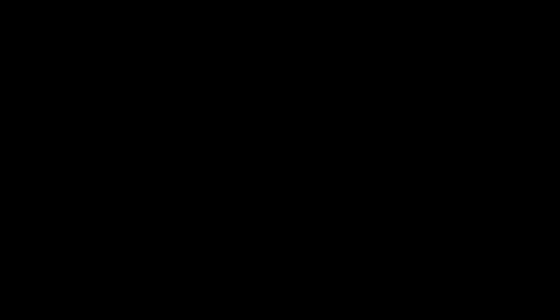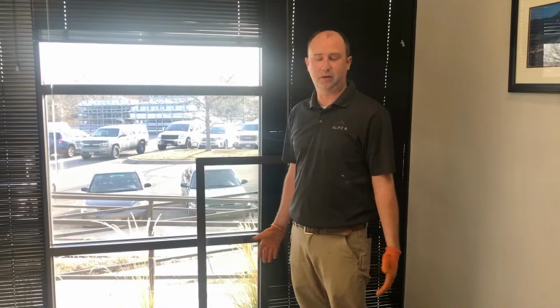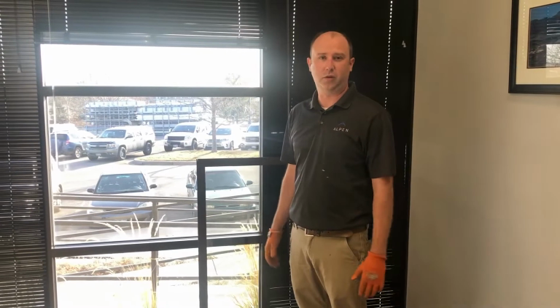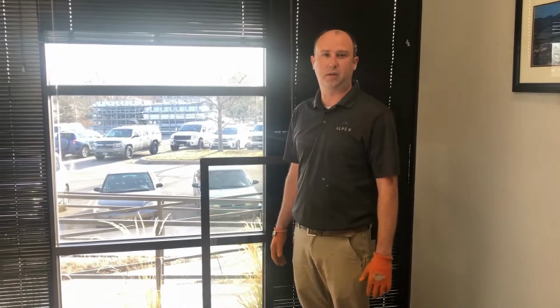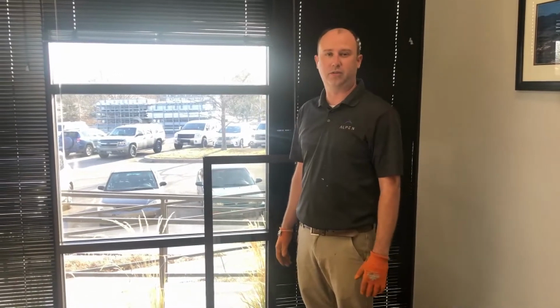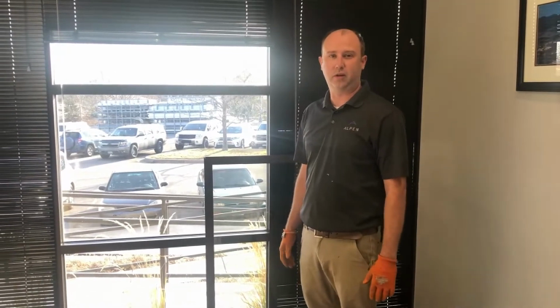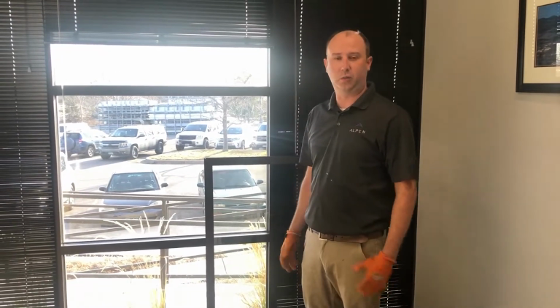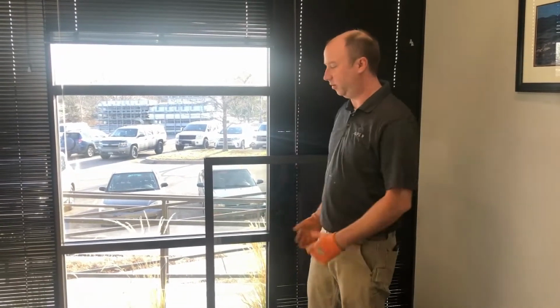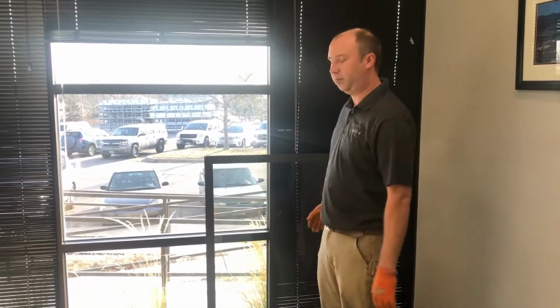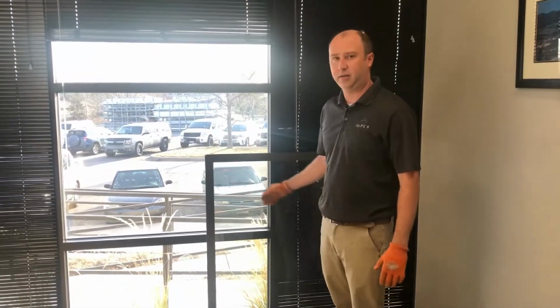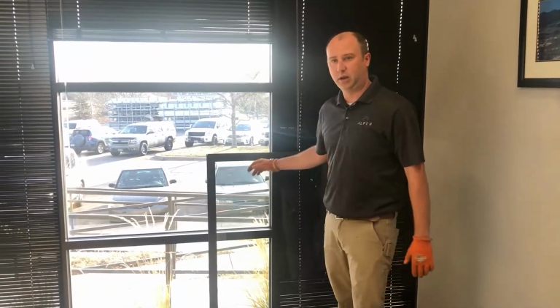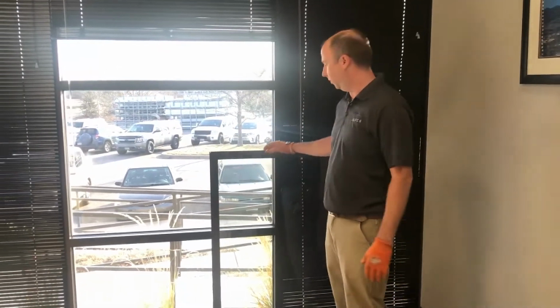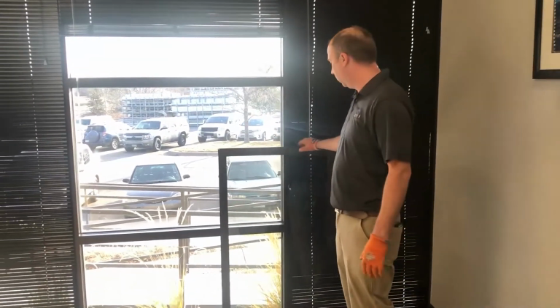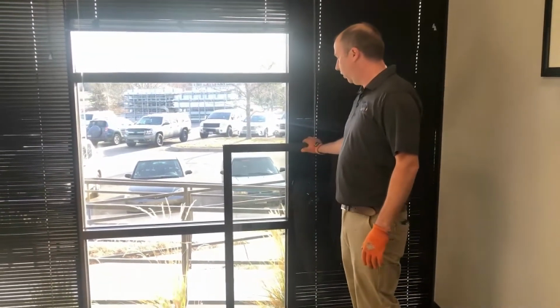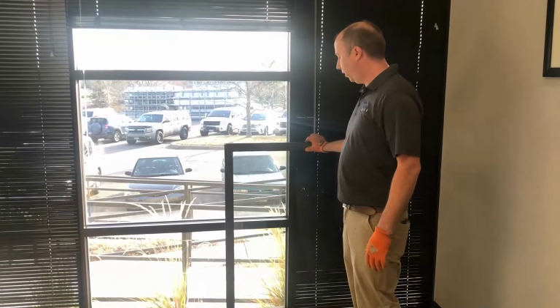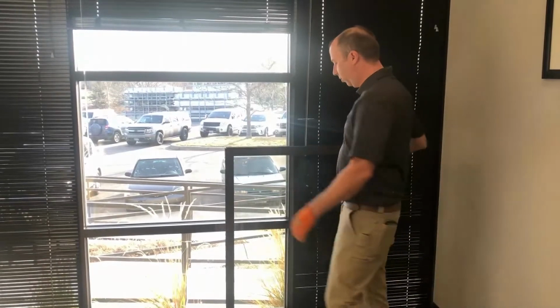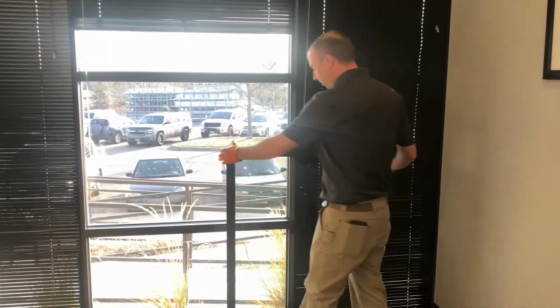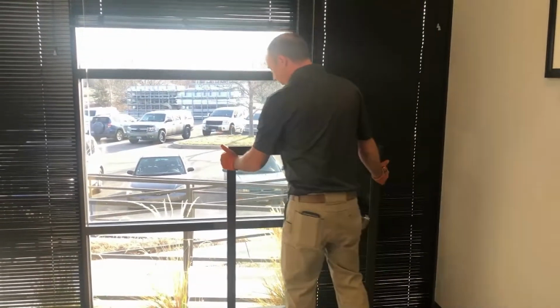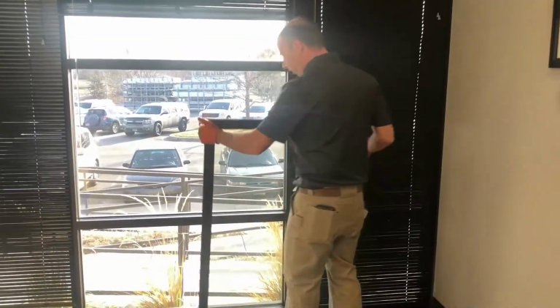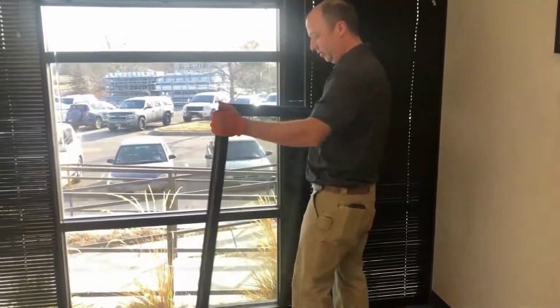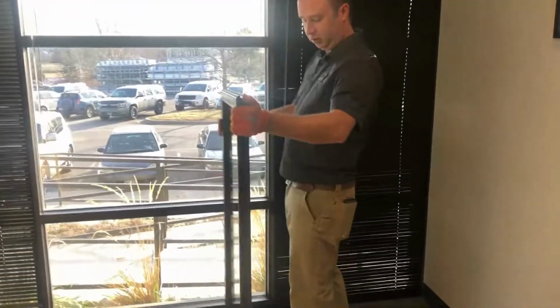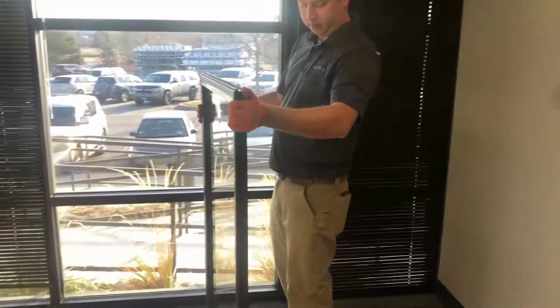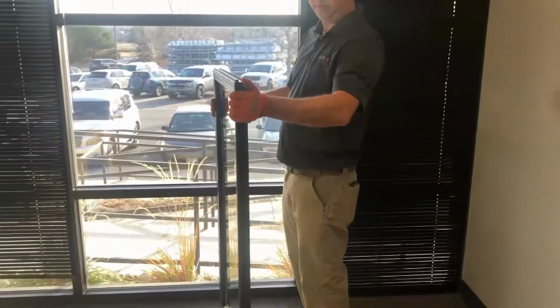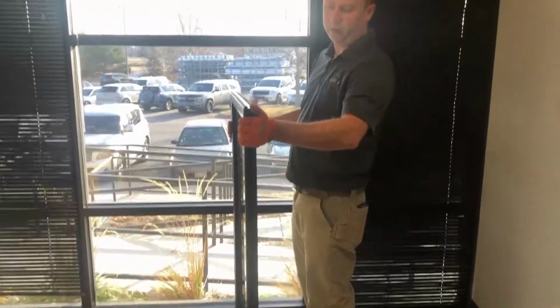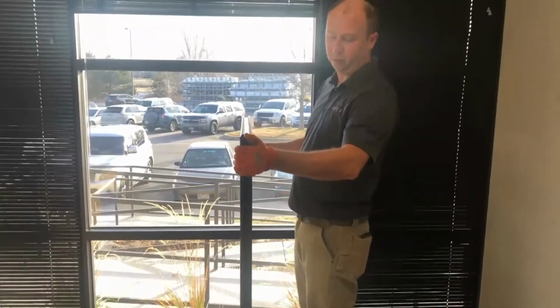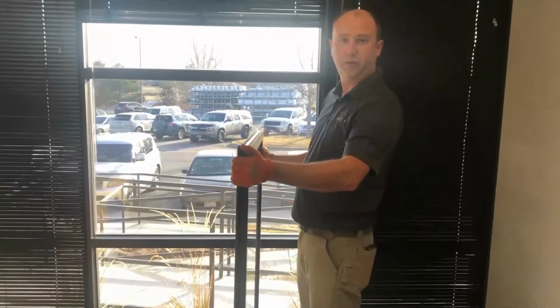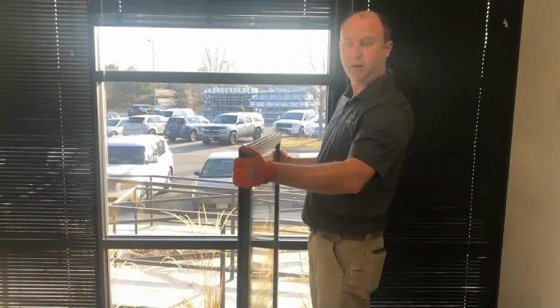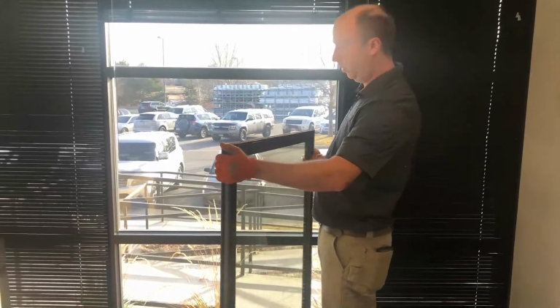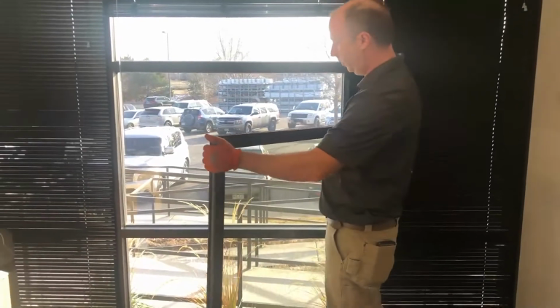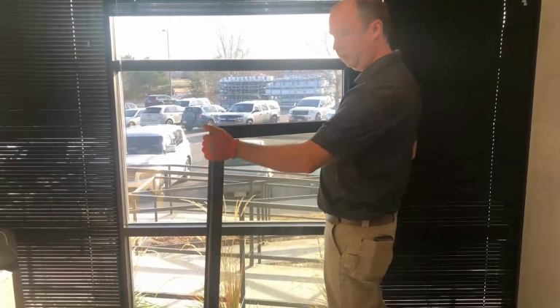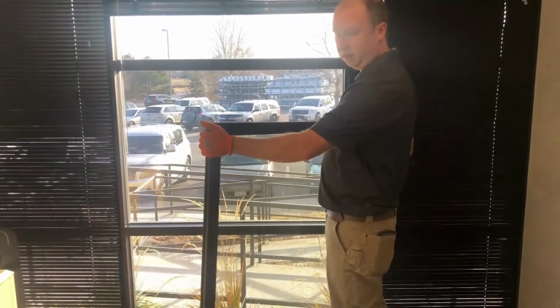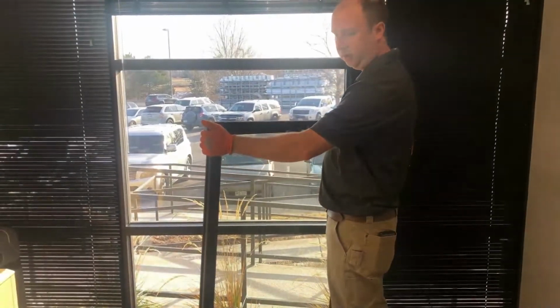I'm here to do a quick demonstration on our Windsert Lite product. Right here I have our product — this is a 46 by 34 inch Windsert Lite window. It's a secondary insert window.